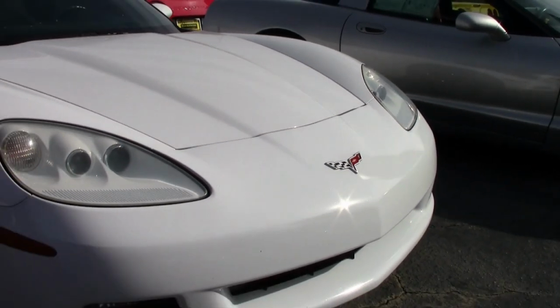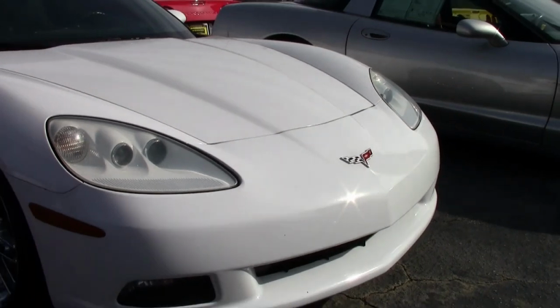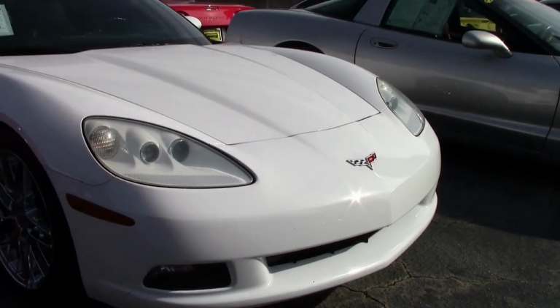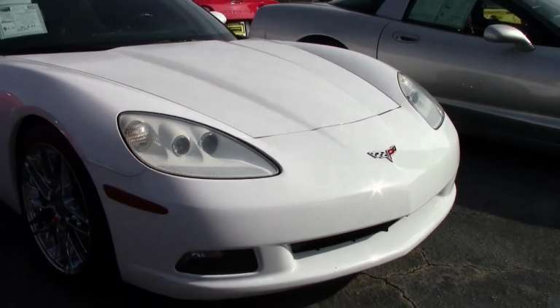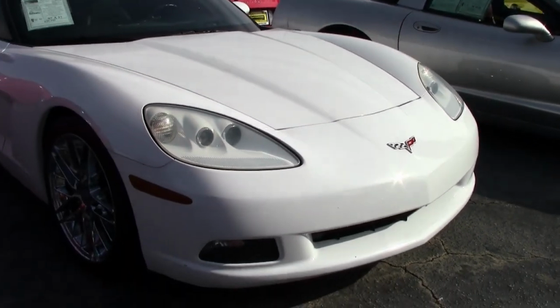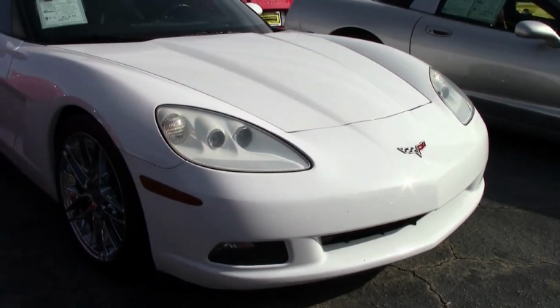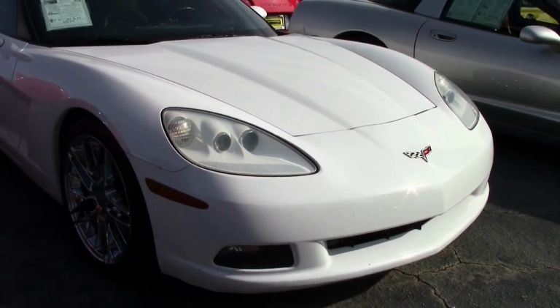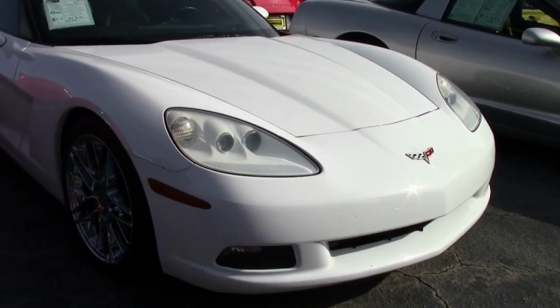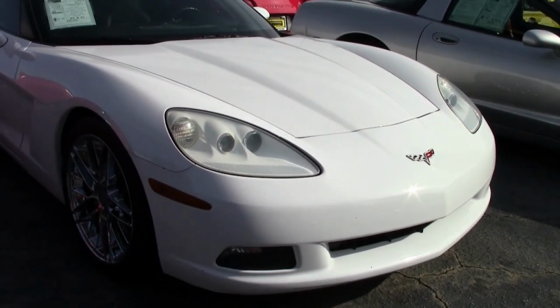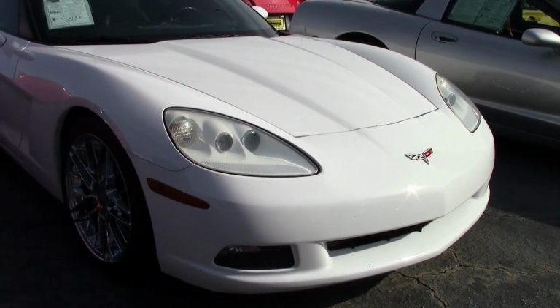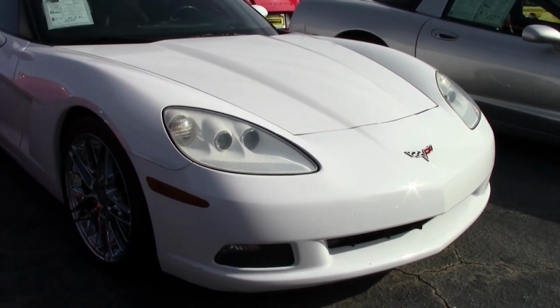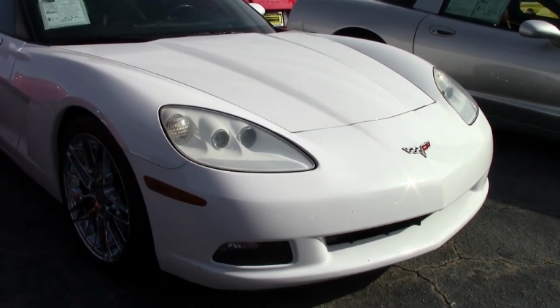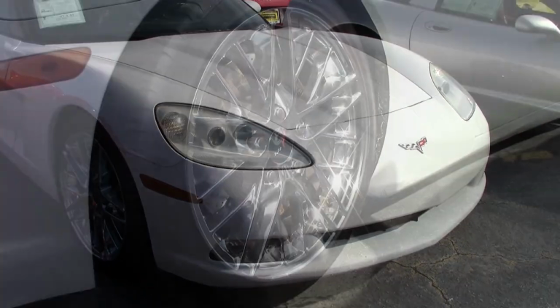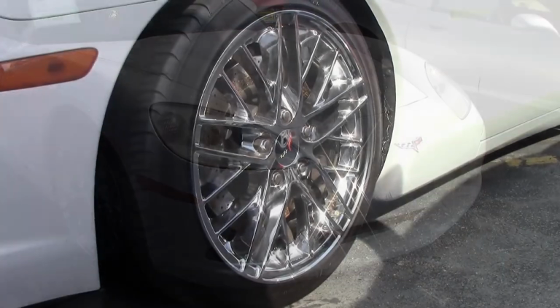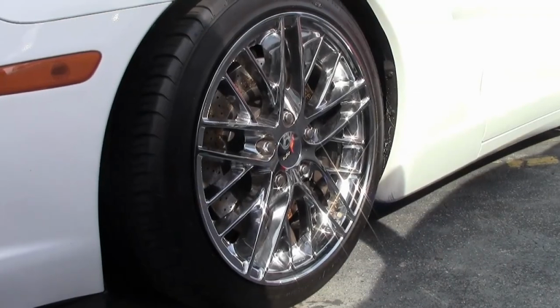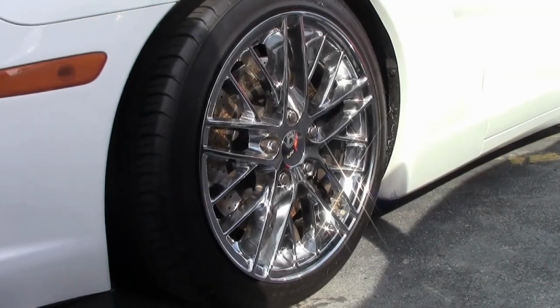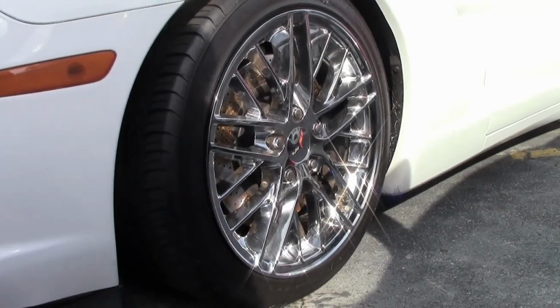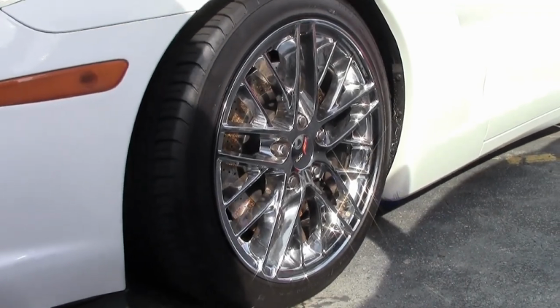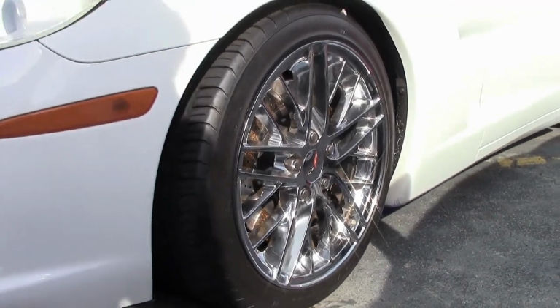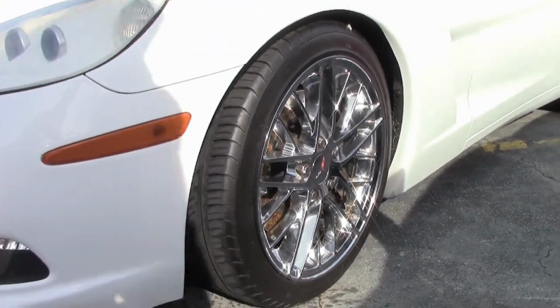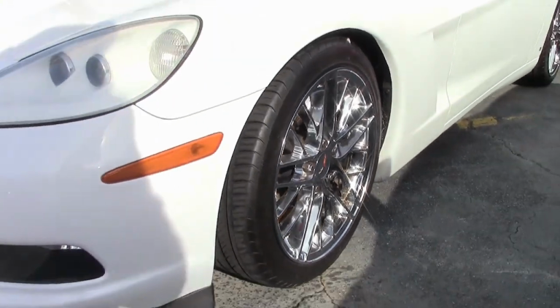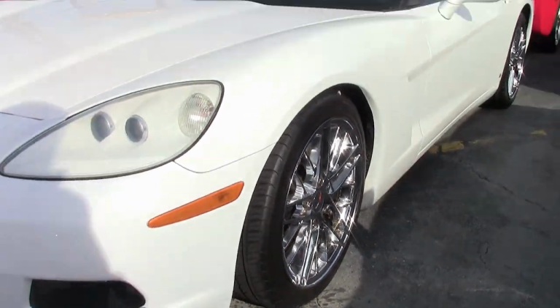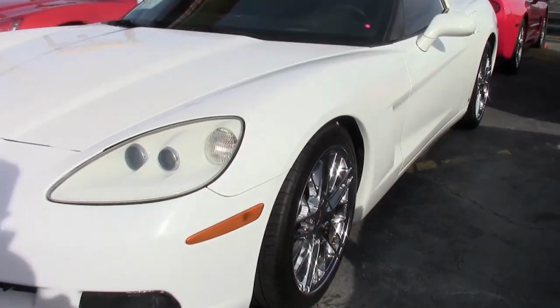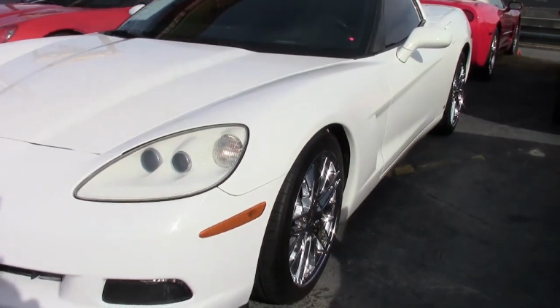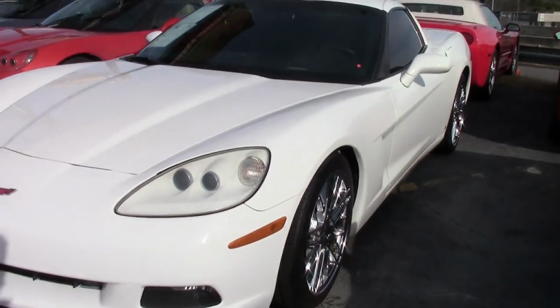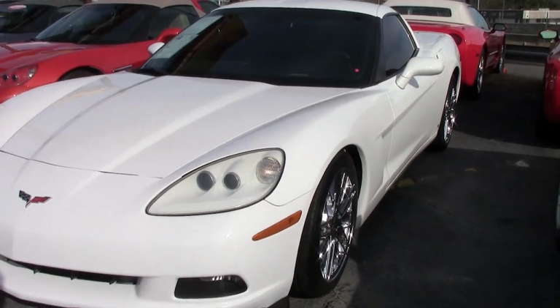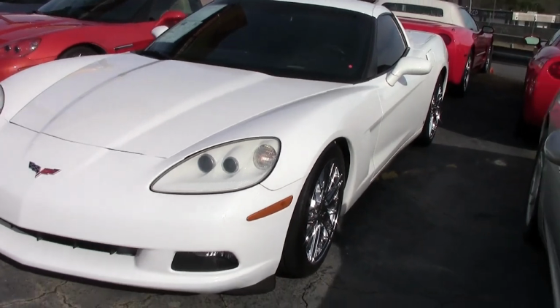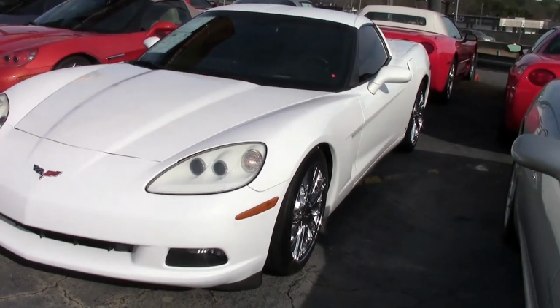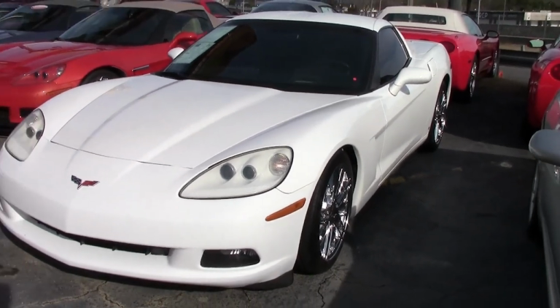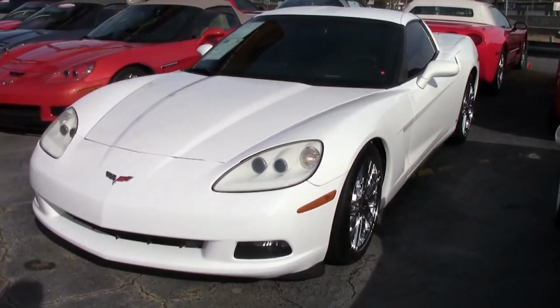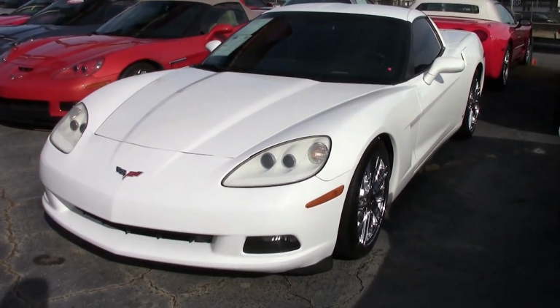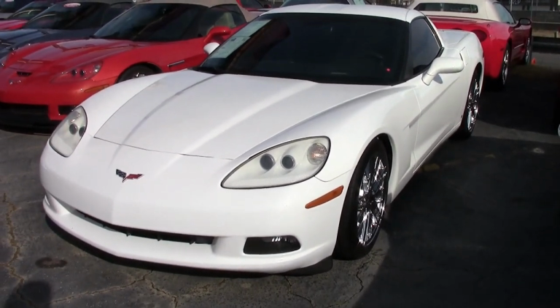Arctic white is a rare color for 2007, and it has a beautiful ebony interior. Under the hood, you'll find a 410 horsepower LS2 engine and a 6-speed automatic paddle shift transmission.